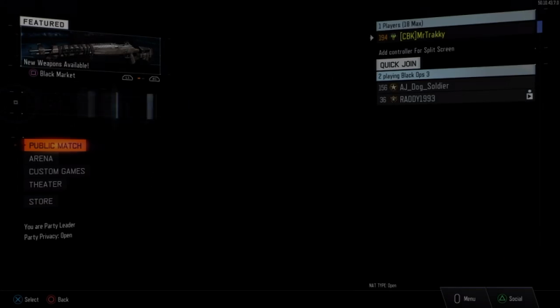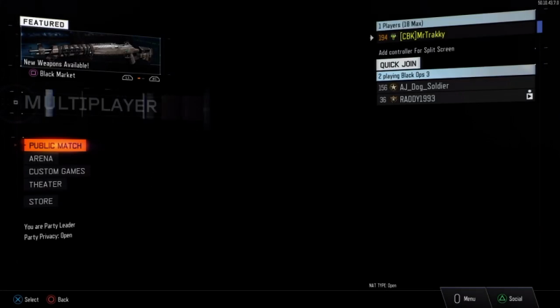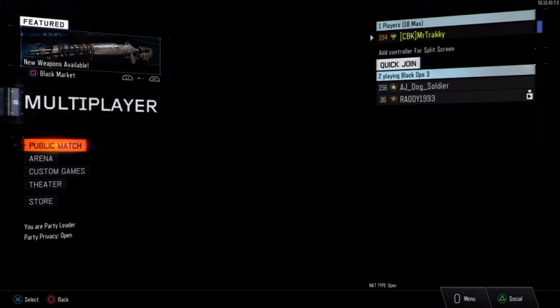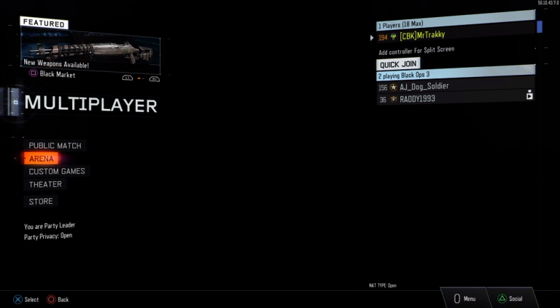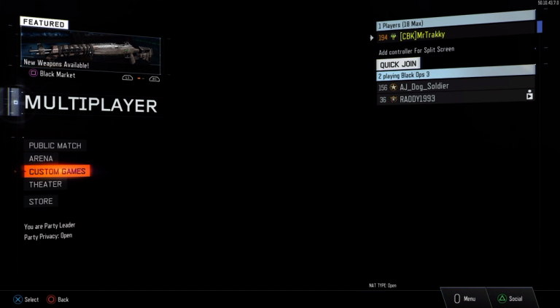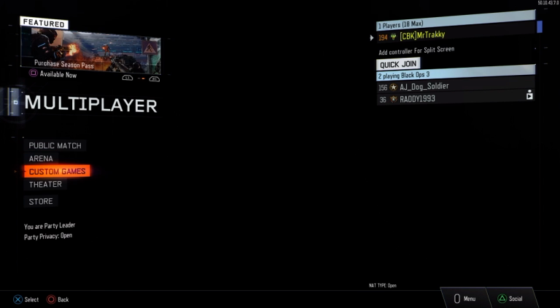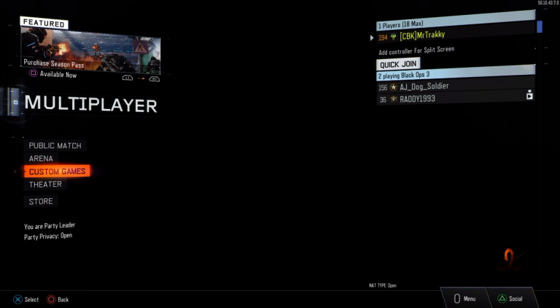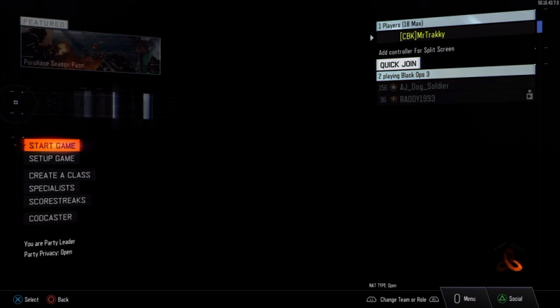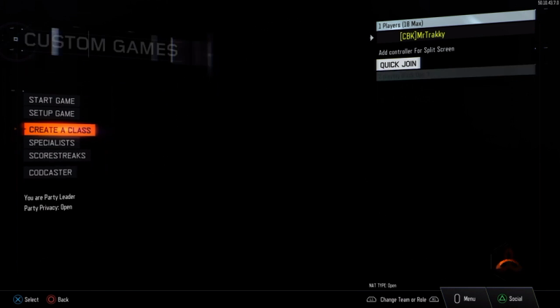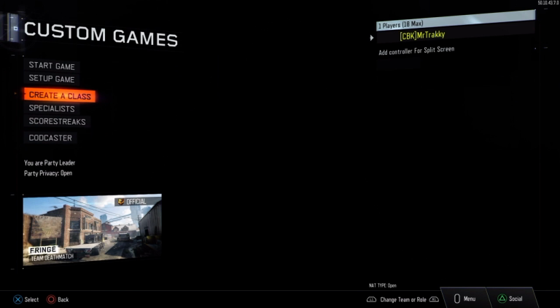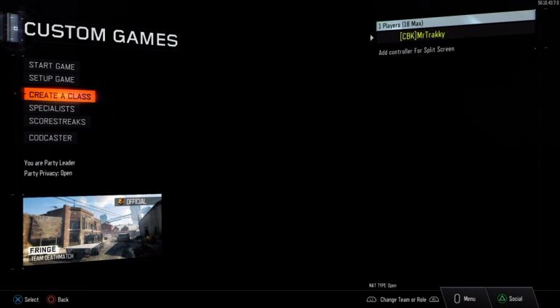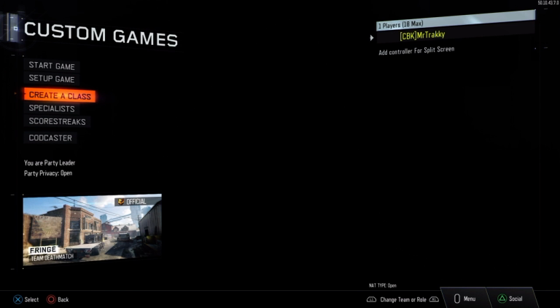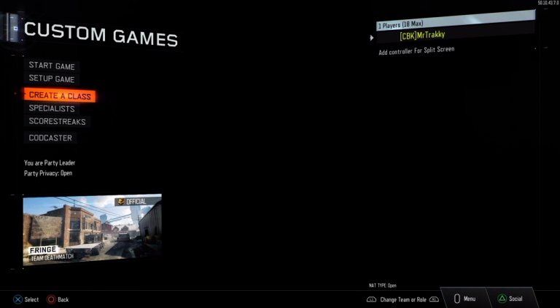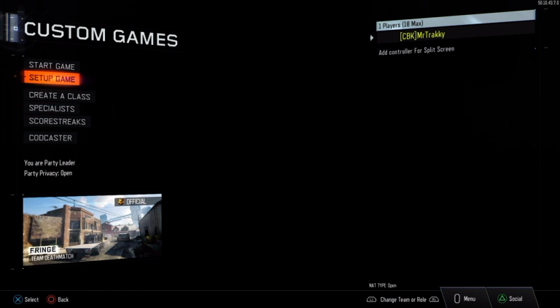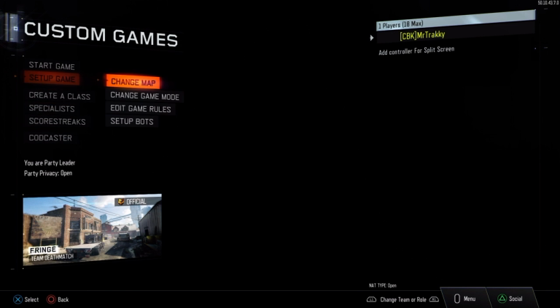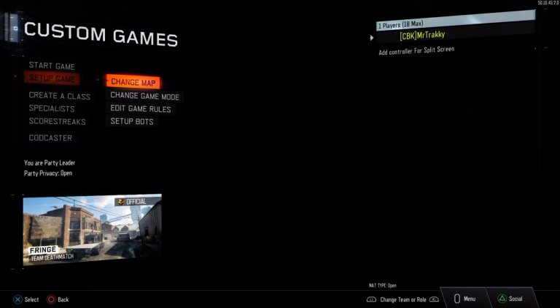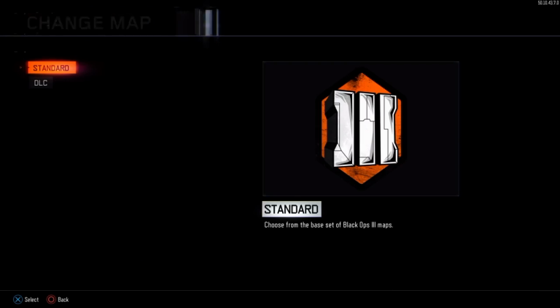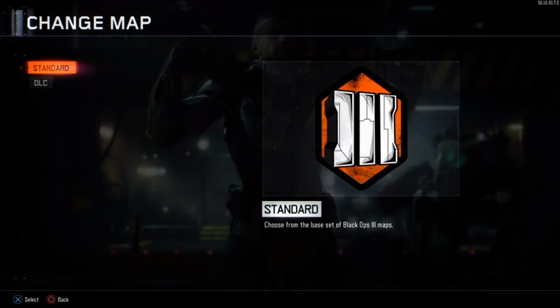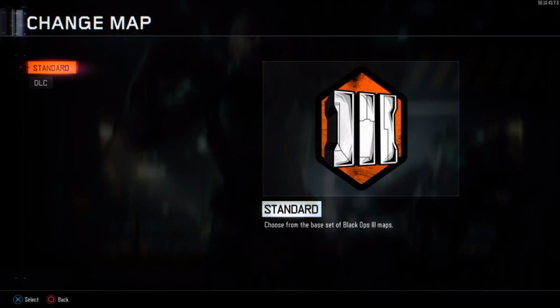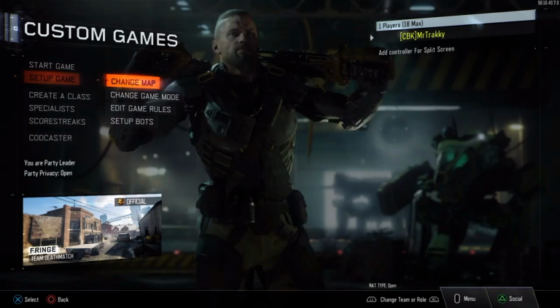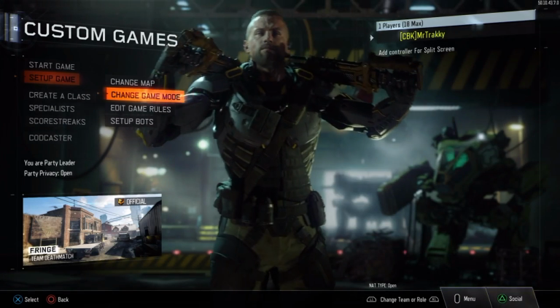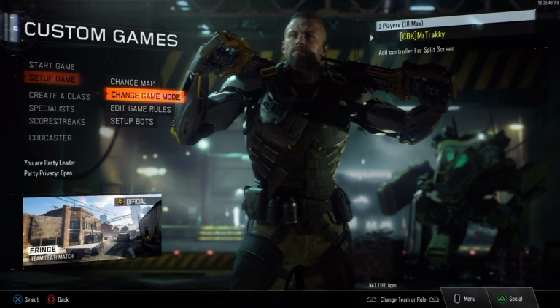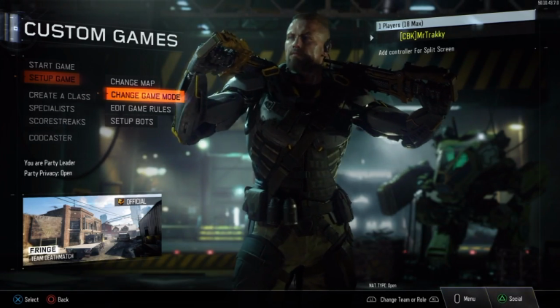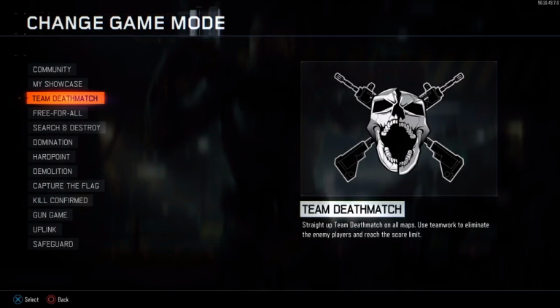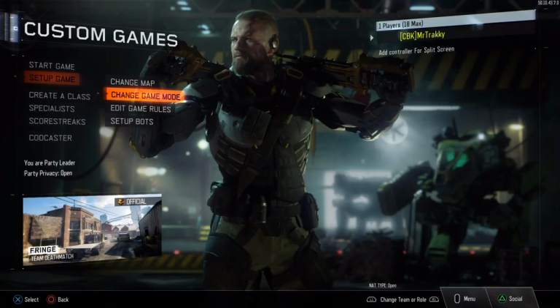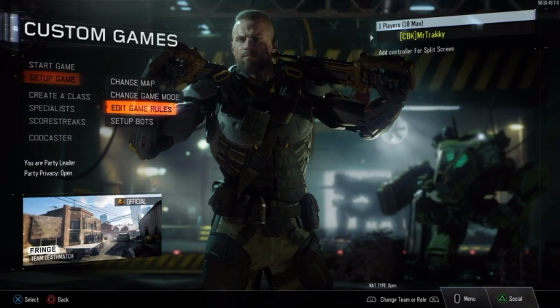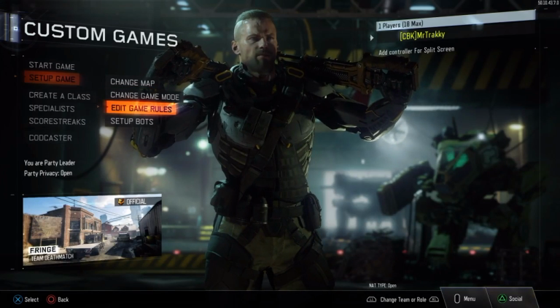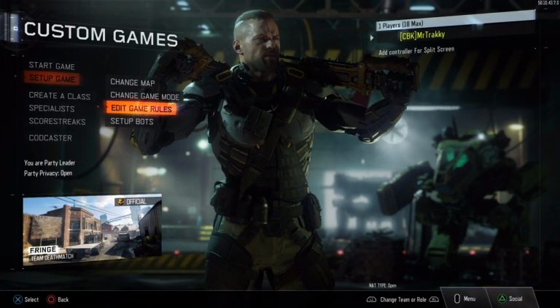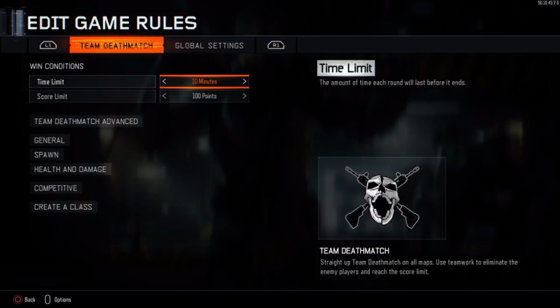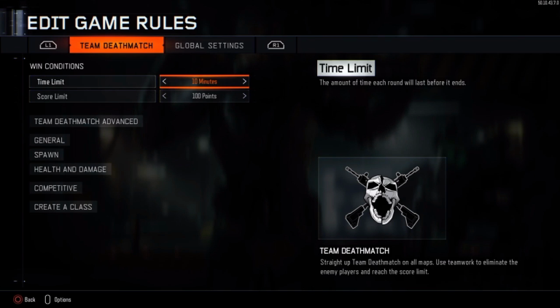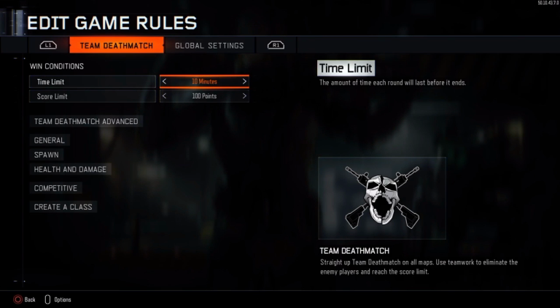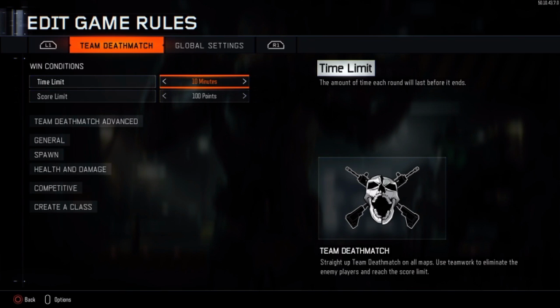So guys, to get to combat training you're going to go to custom games. You're going to select the map you want — I've chosen Fringe, as it's got mid-range, long-range and short-range gun battles.